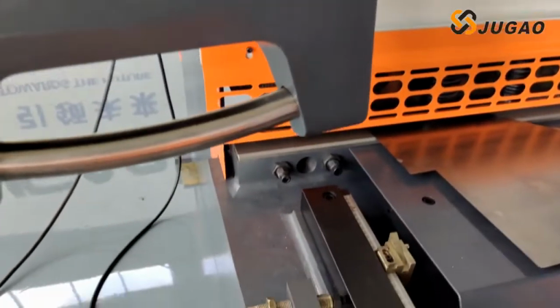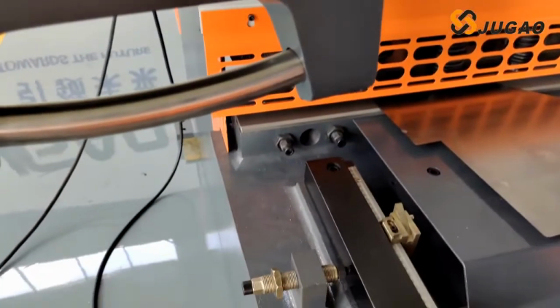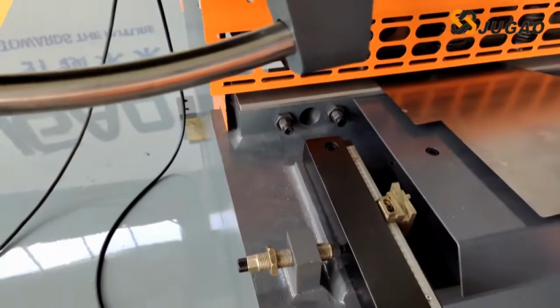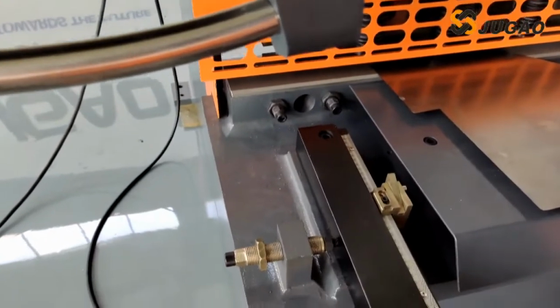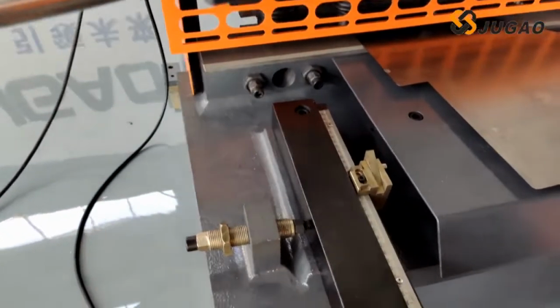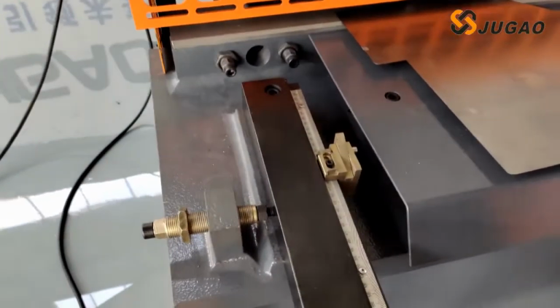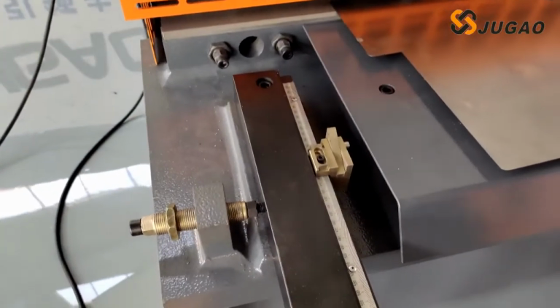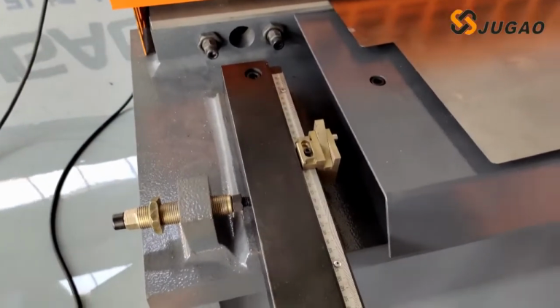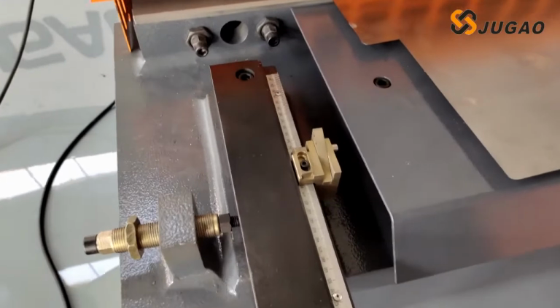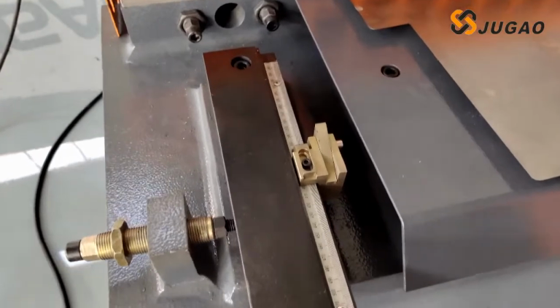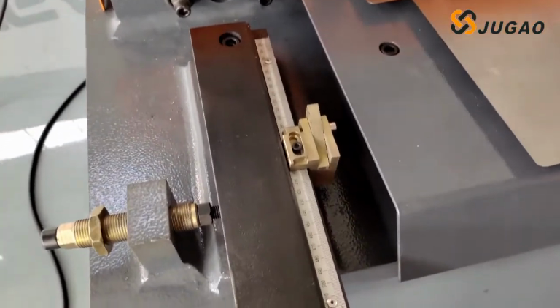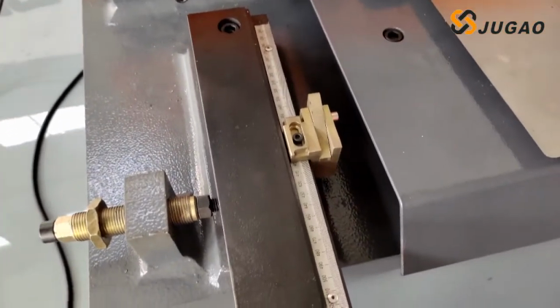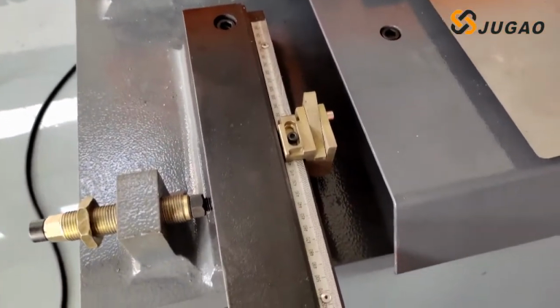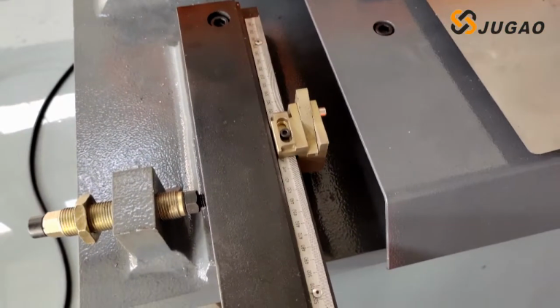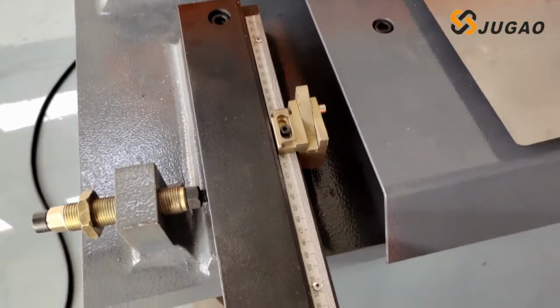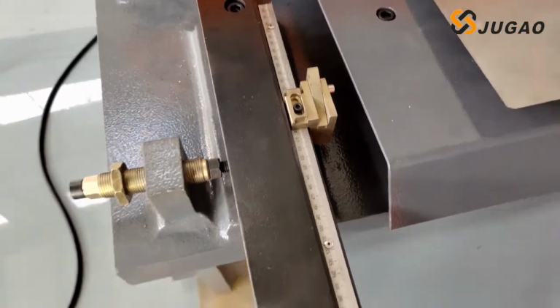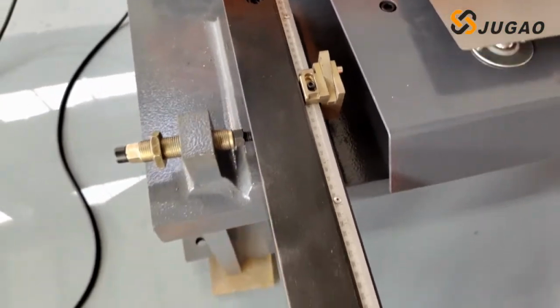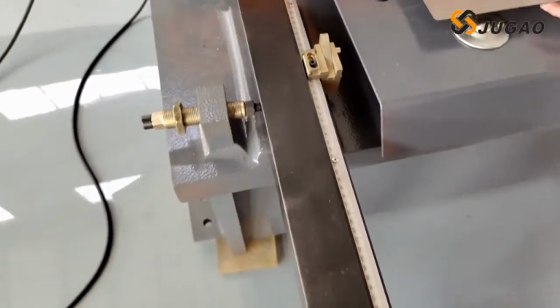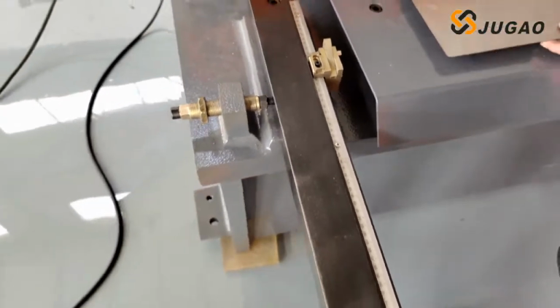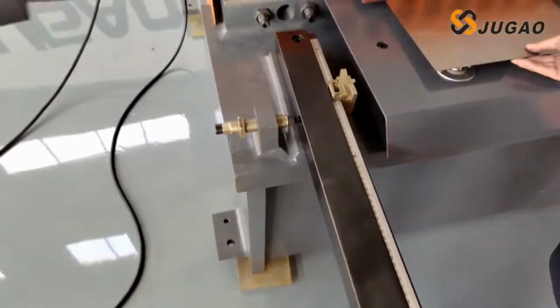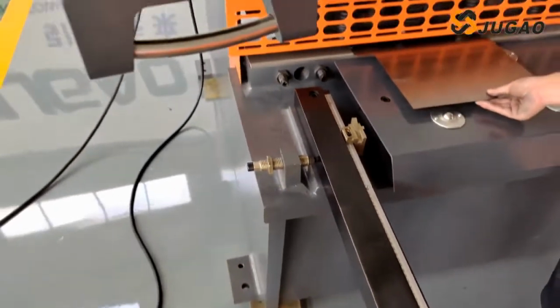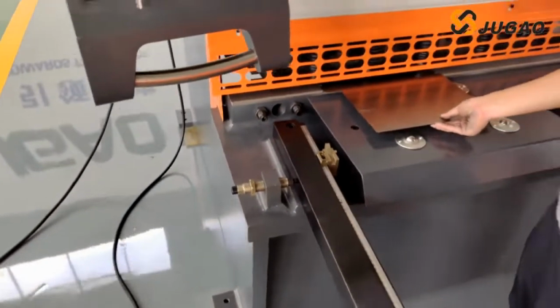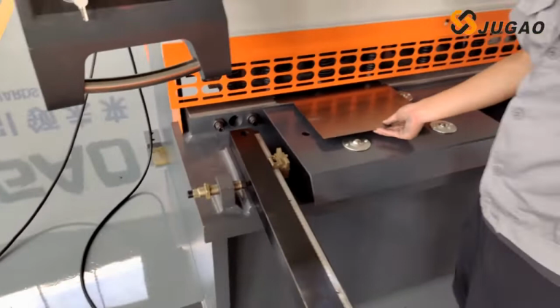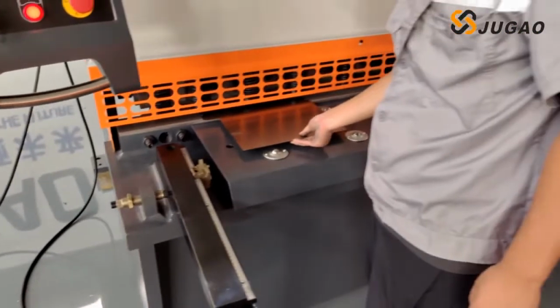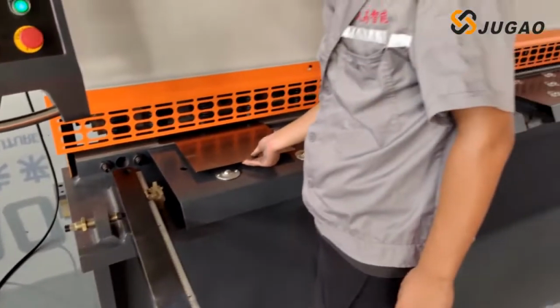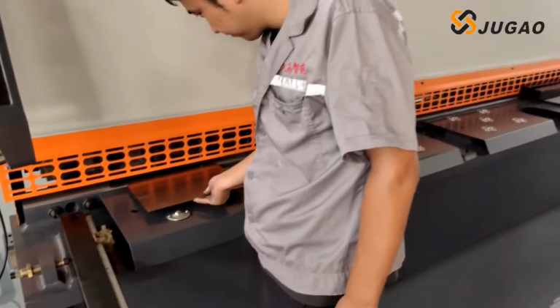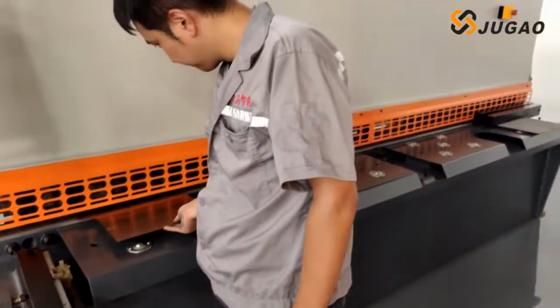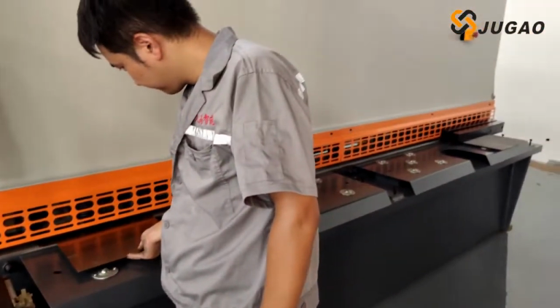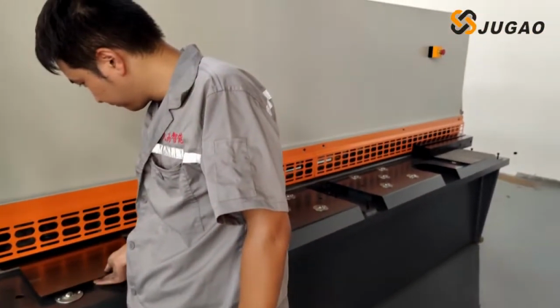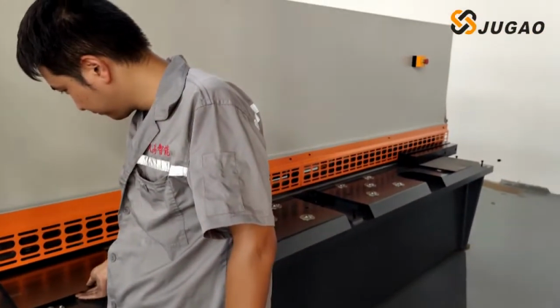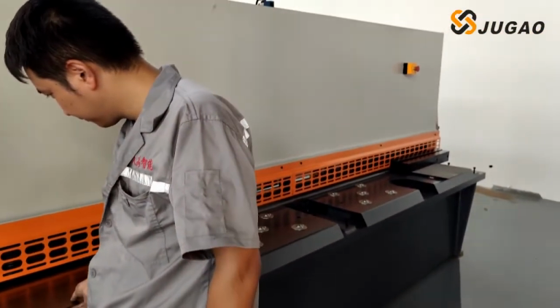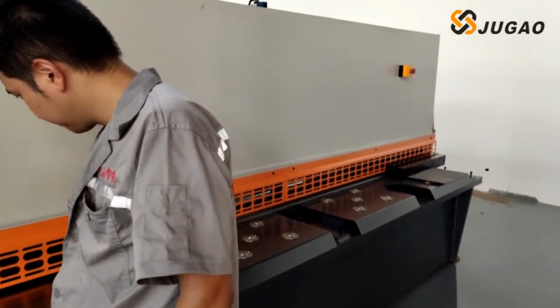This is the arm of the machine. We can see the ruler and we can see one small strobe. We can check the cutting length by this strobe.